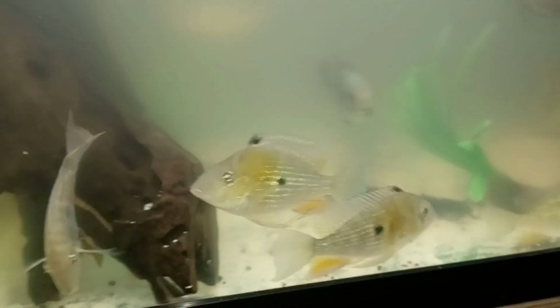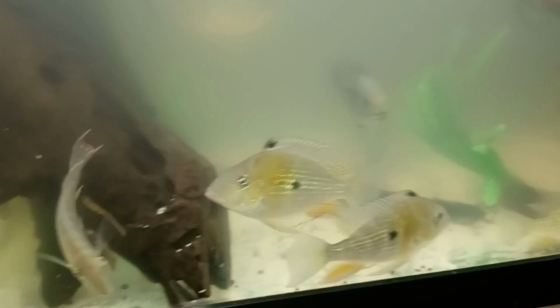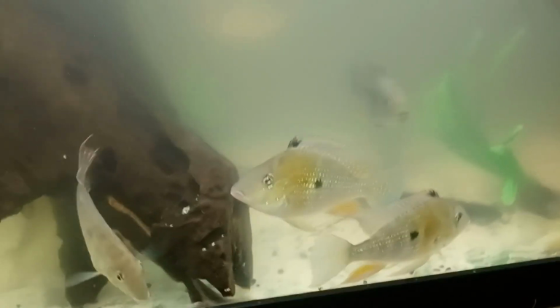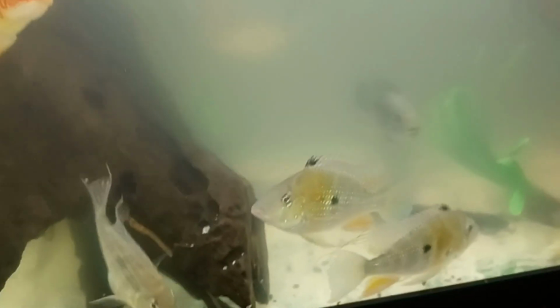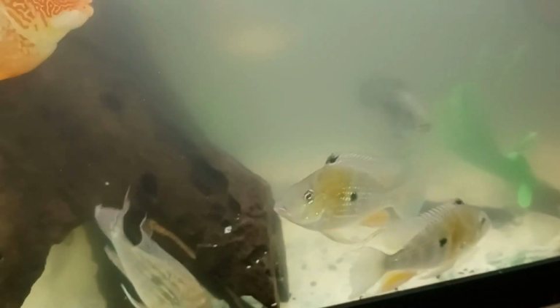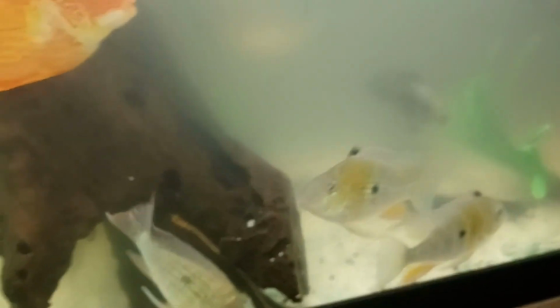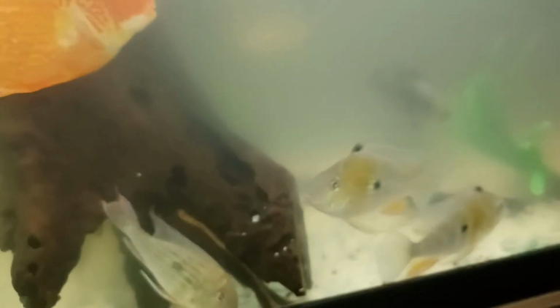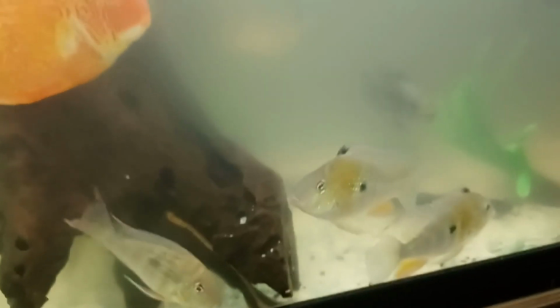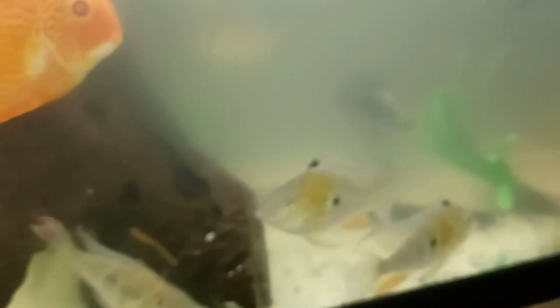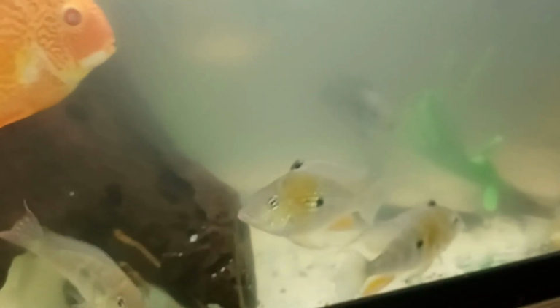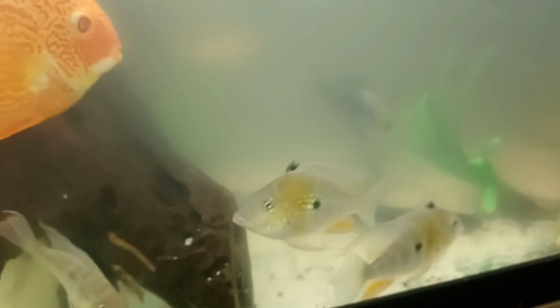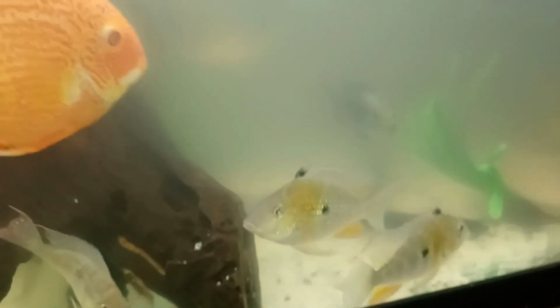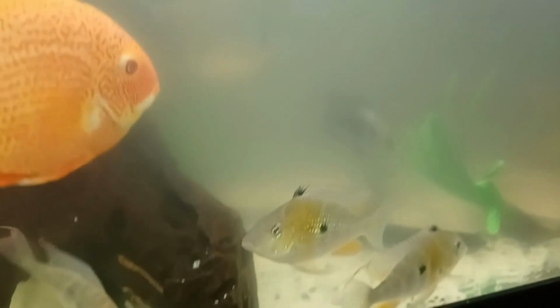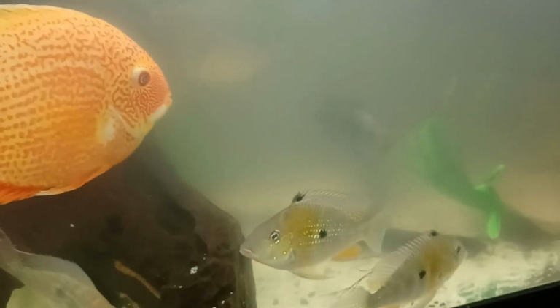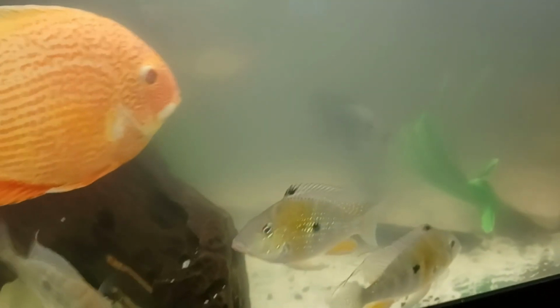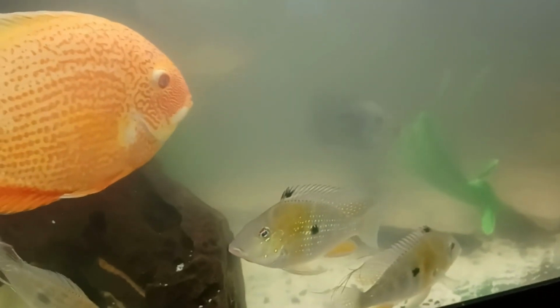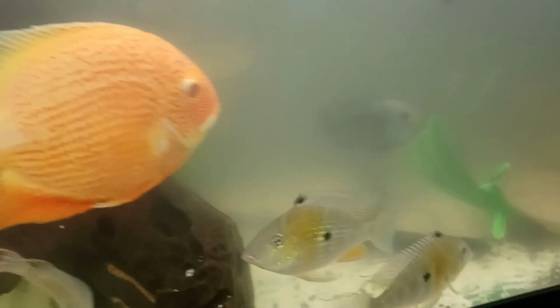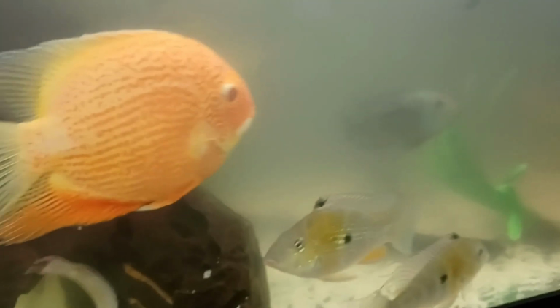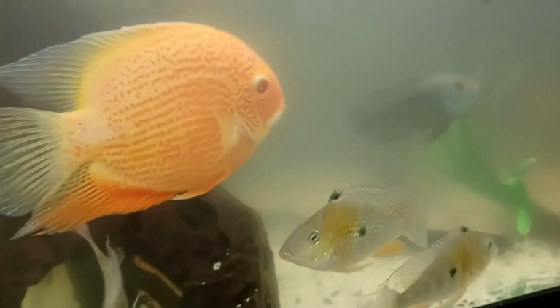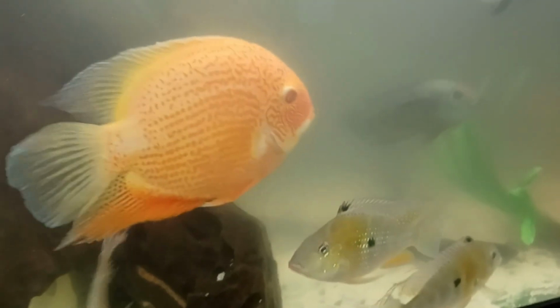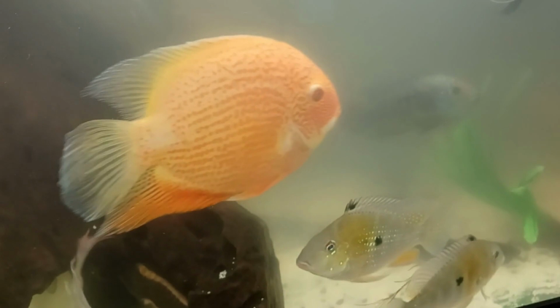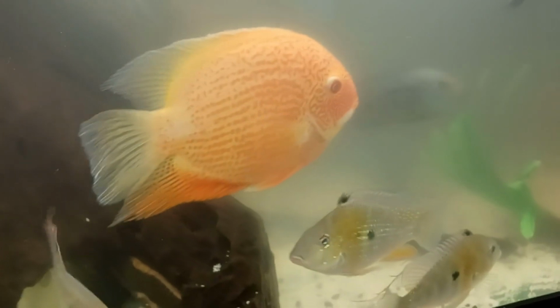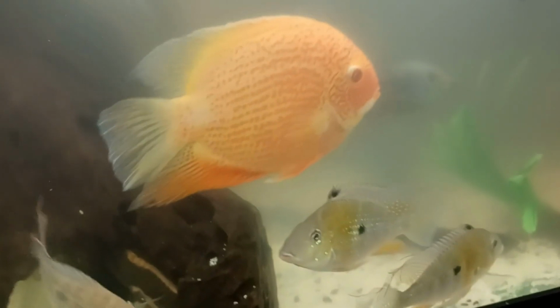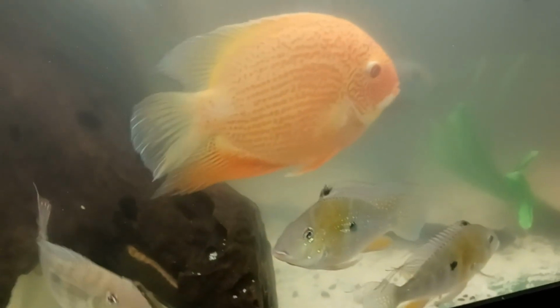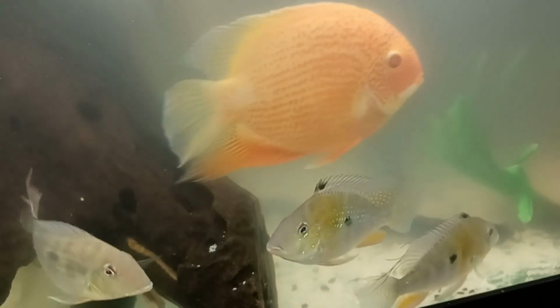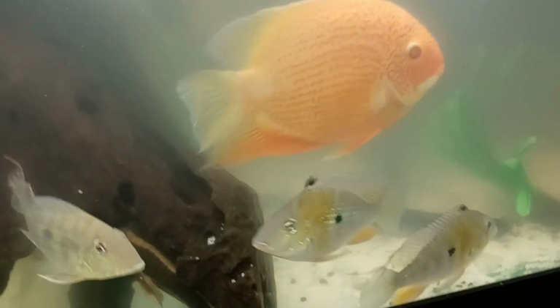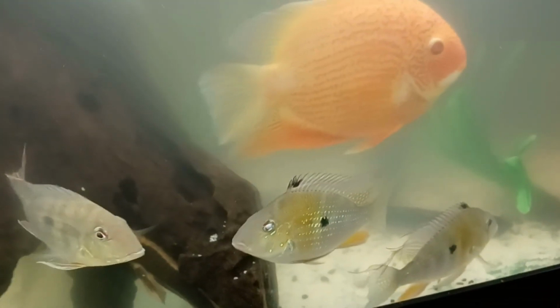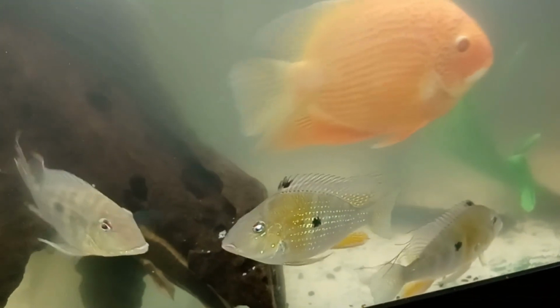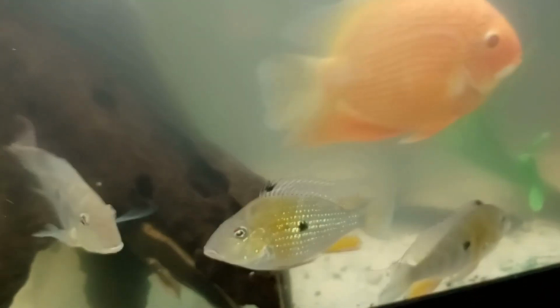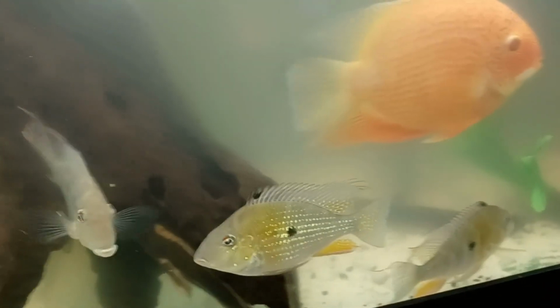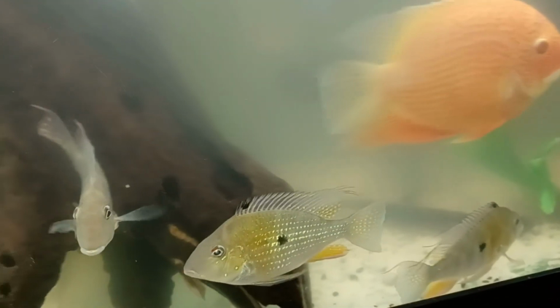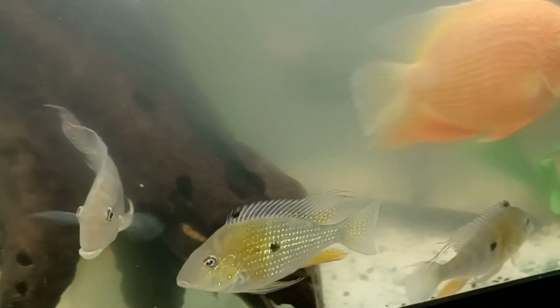So this is my South American community tank, and soon I'm going to add my arowanas and my albino. I believe that's my little oscars here.